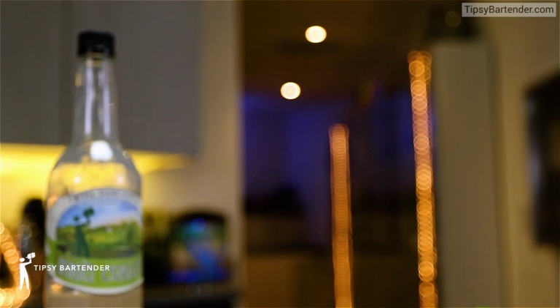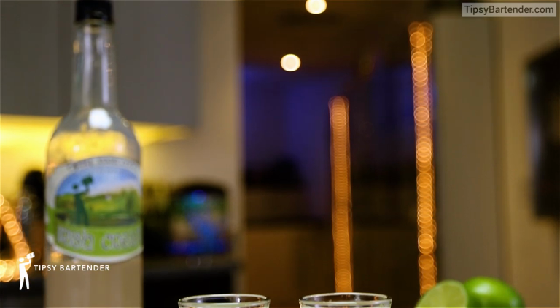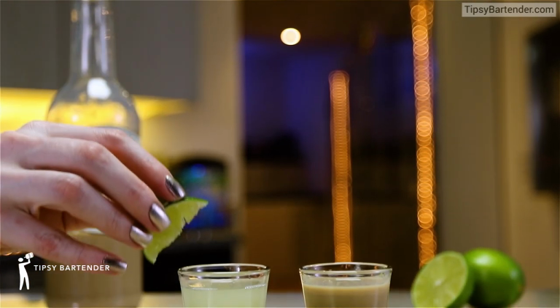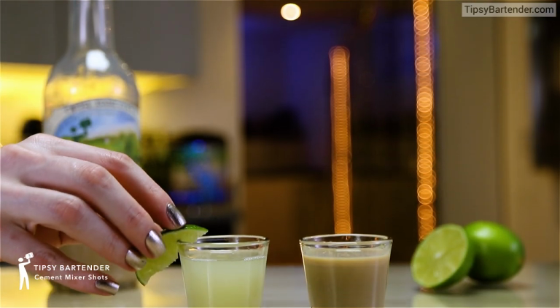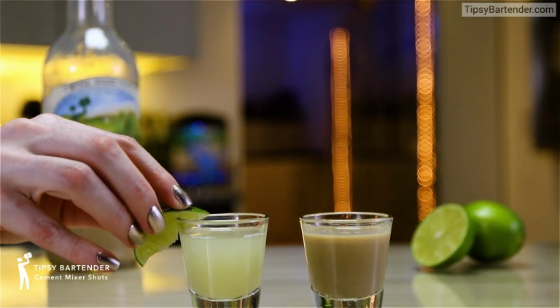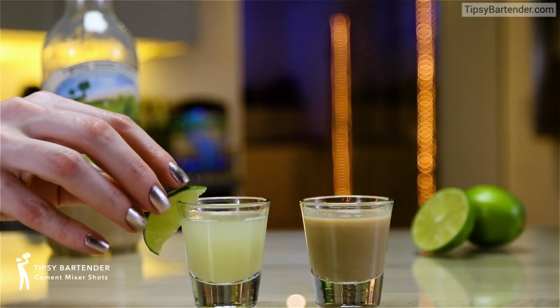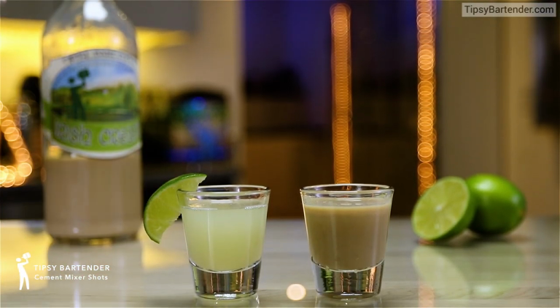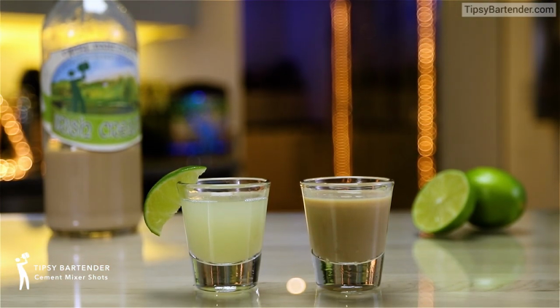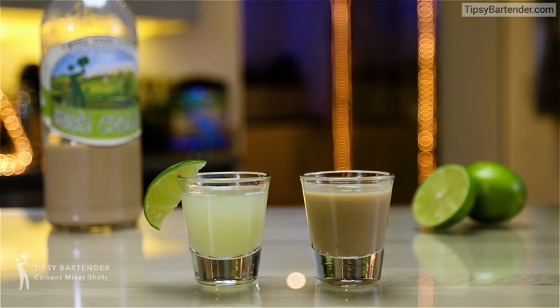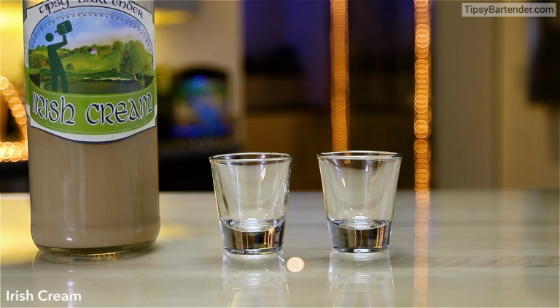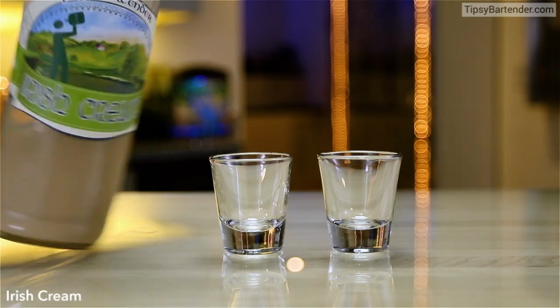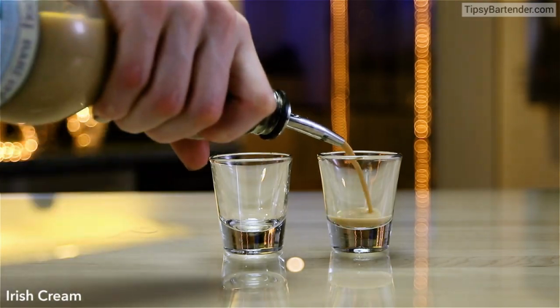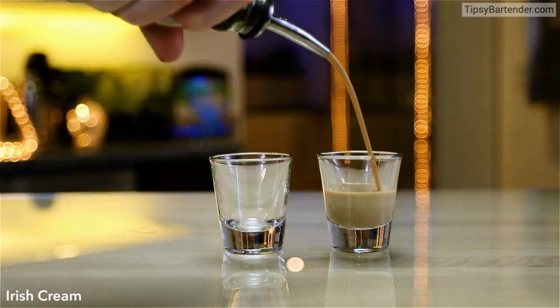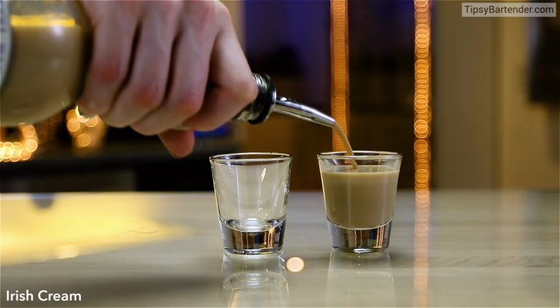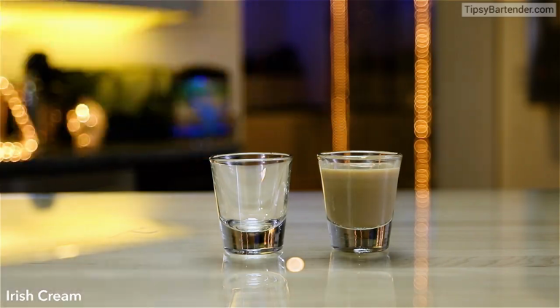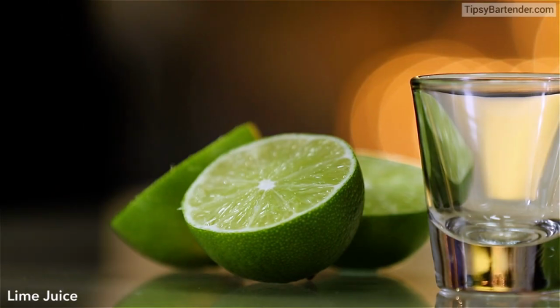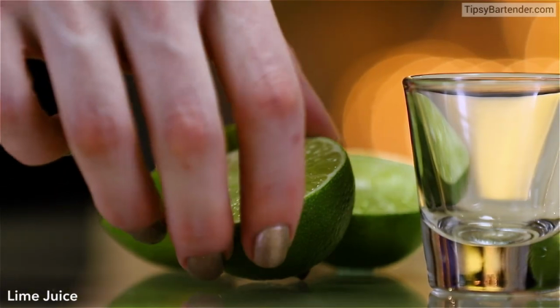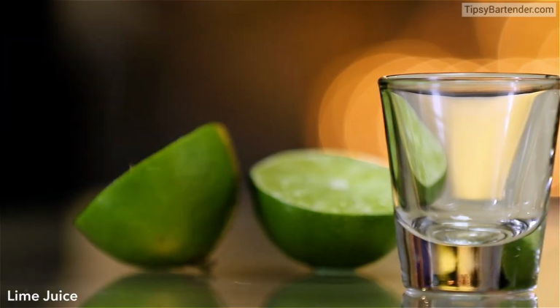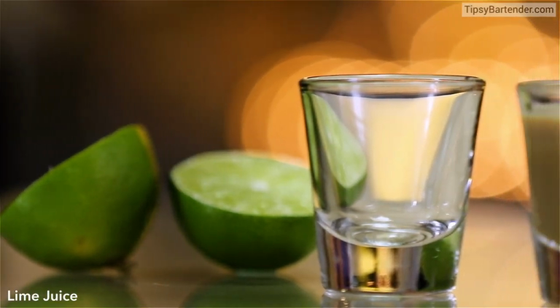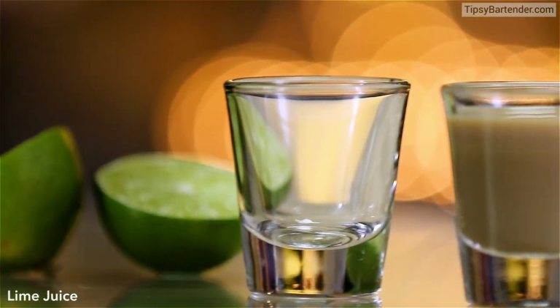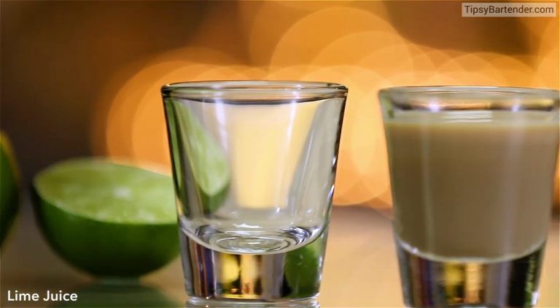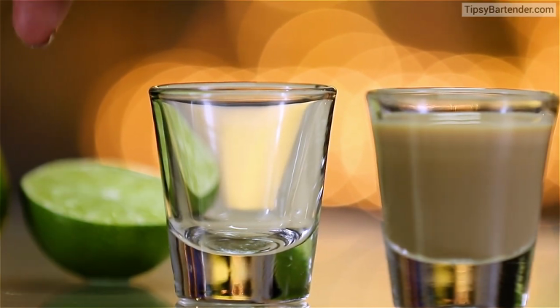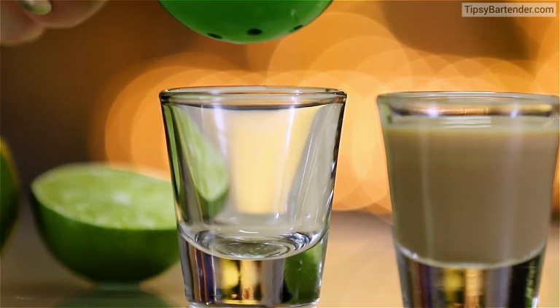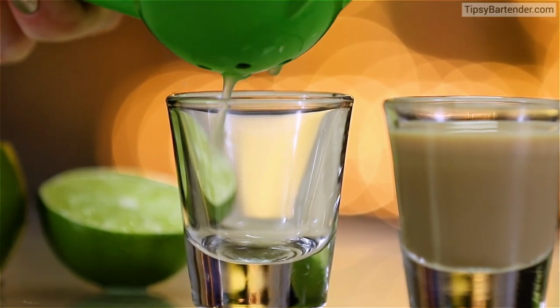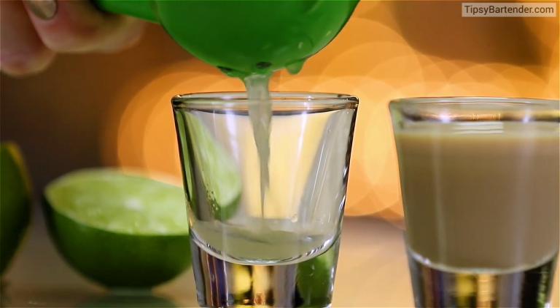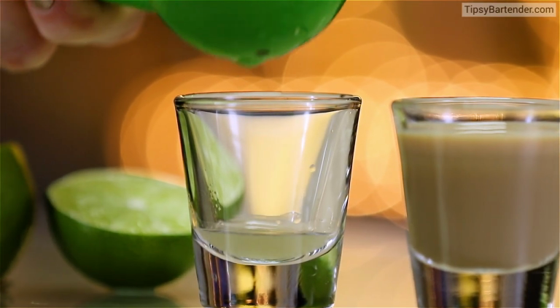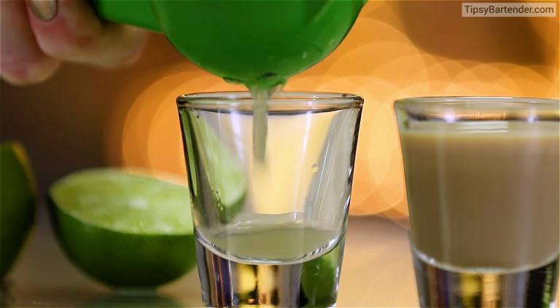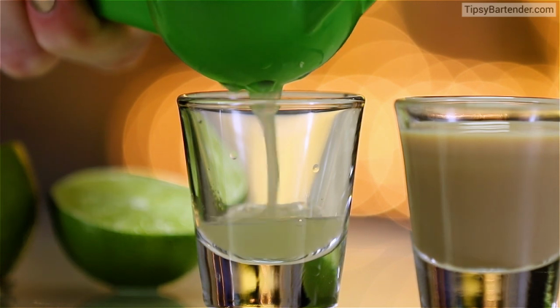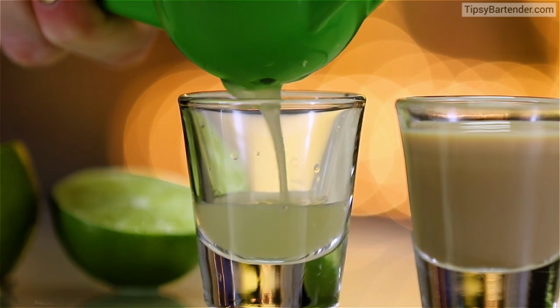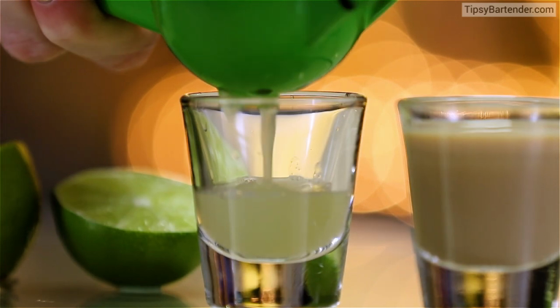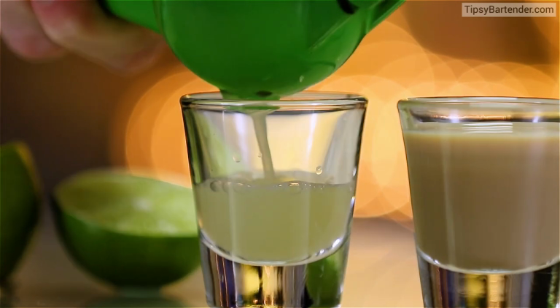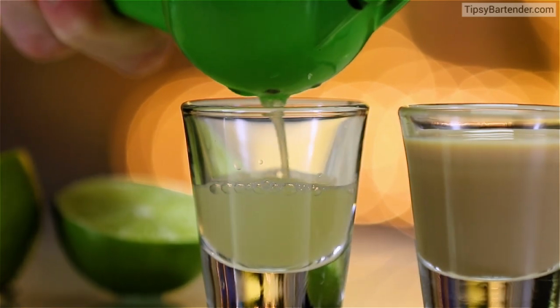Hey, this is a nice fun shot to trick your friends with. It's called a cement mixer. What you have to do is grab some Irish cream on one side and then some lime juice on the other side. It doesn't have to be fresh lime juice — you could use concentrated for this particular shot.